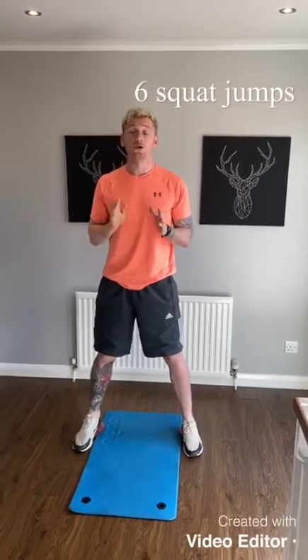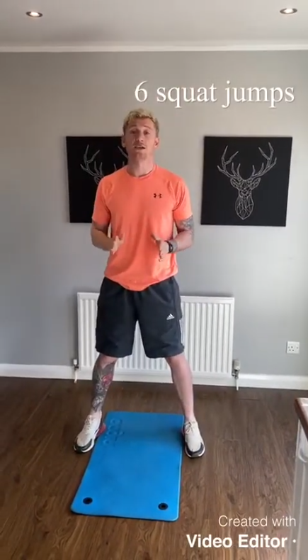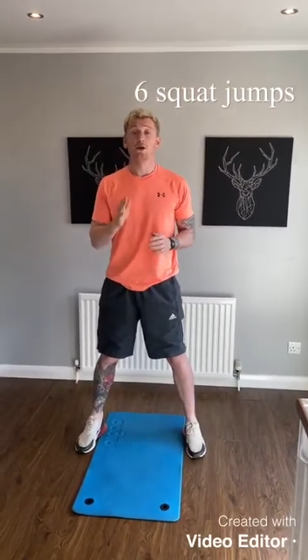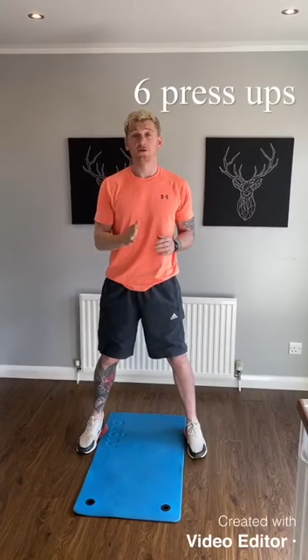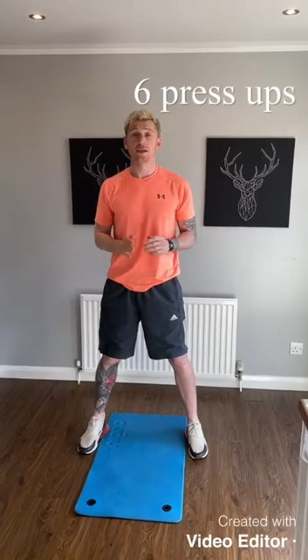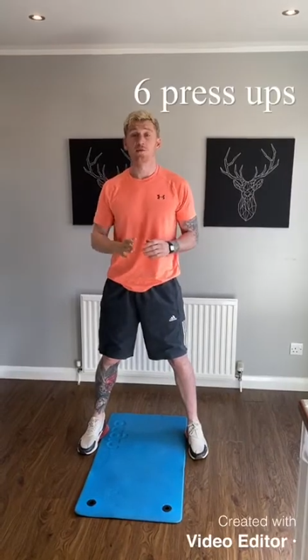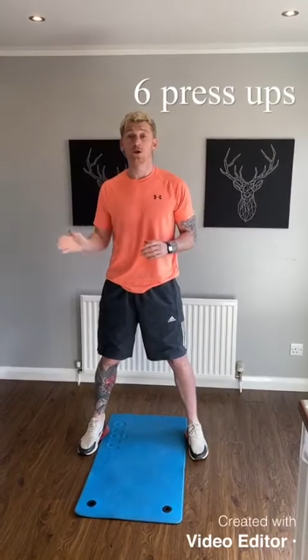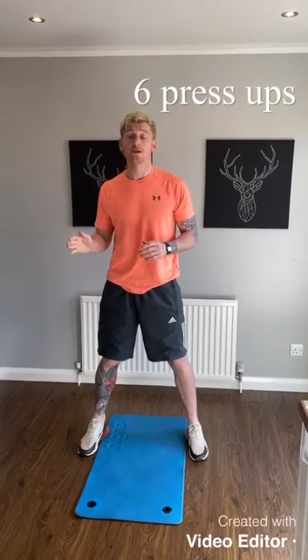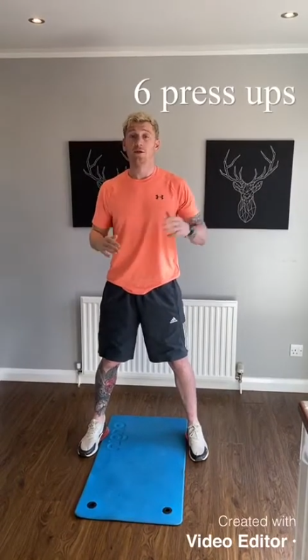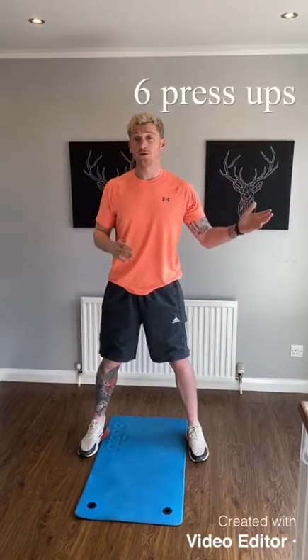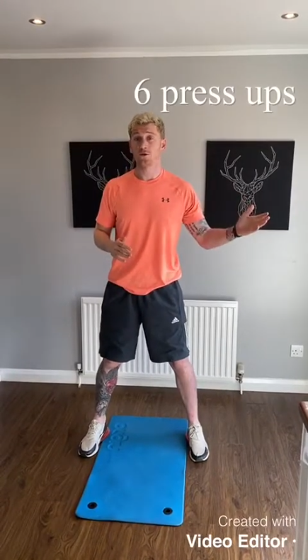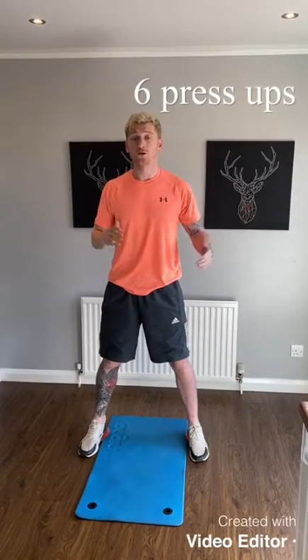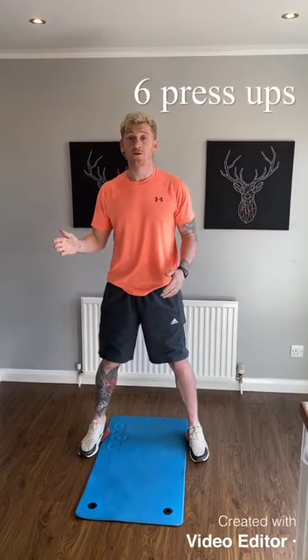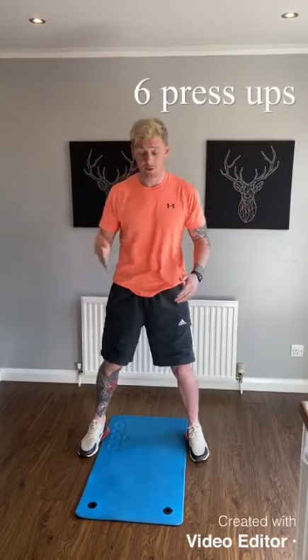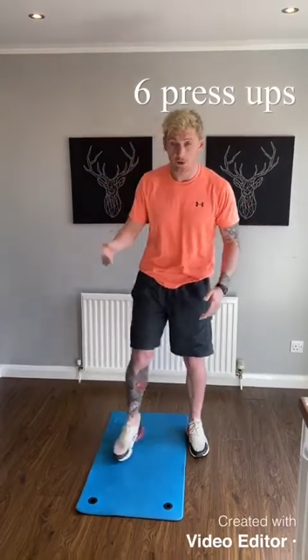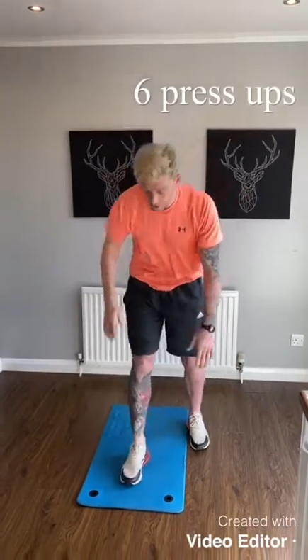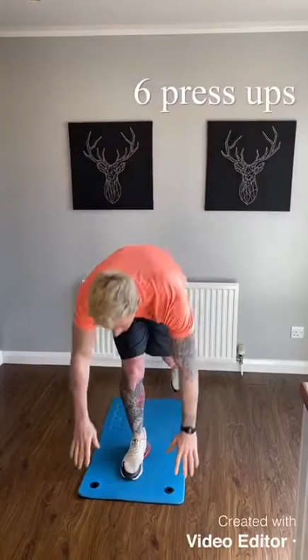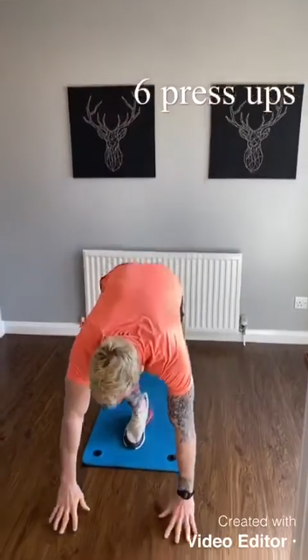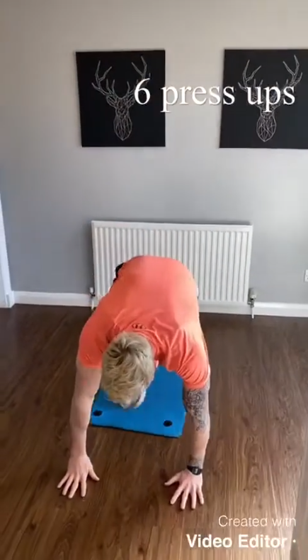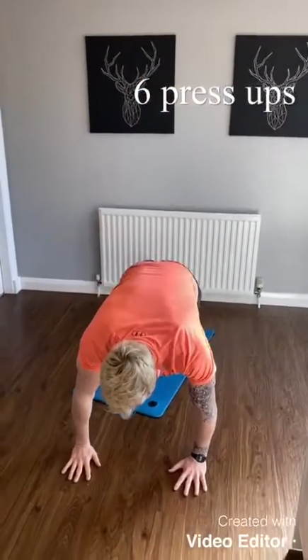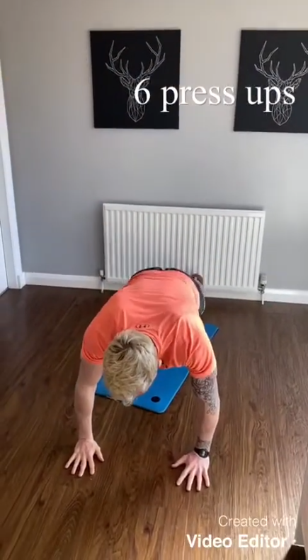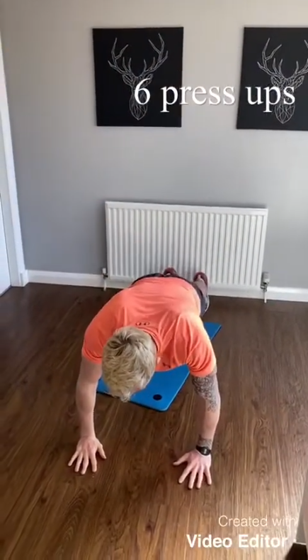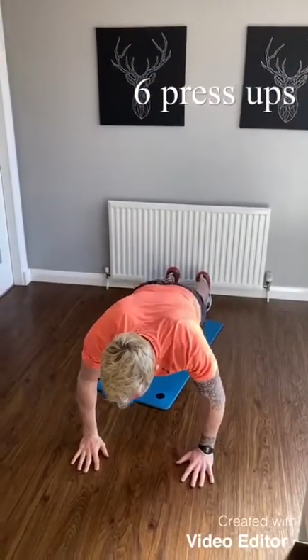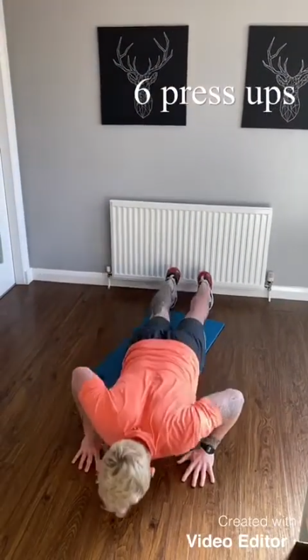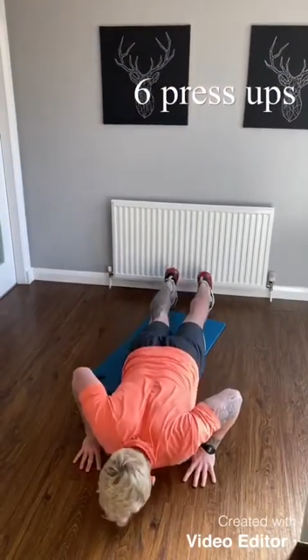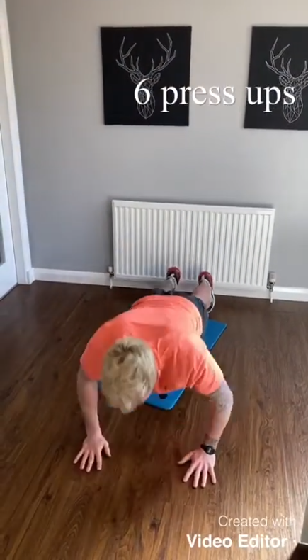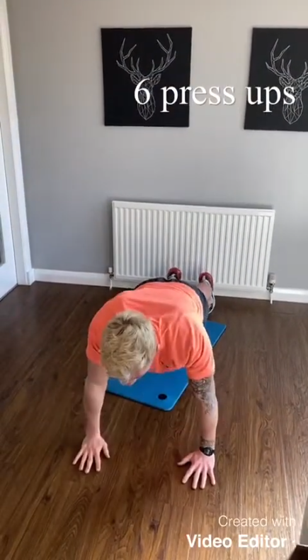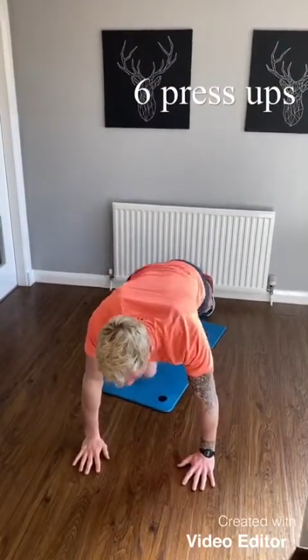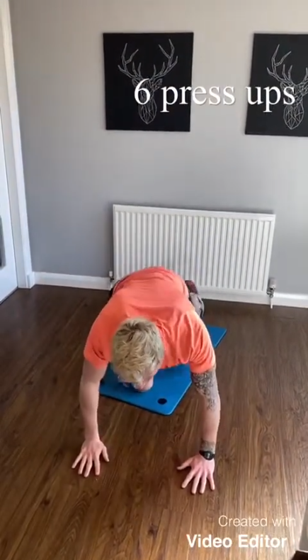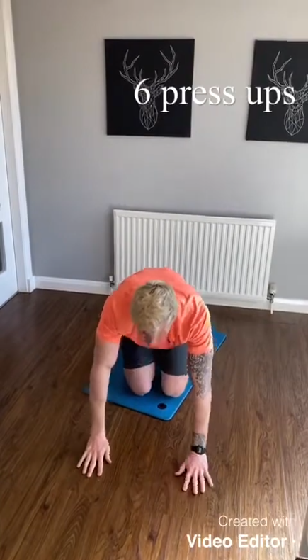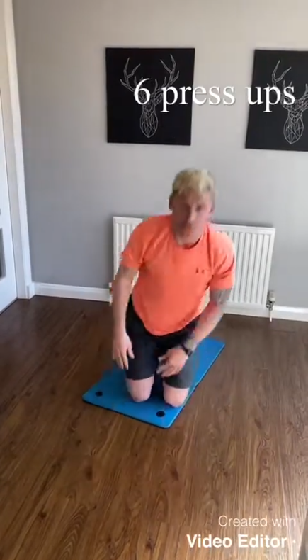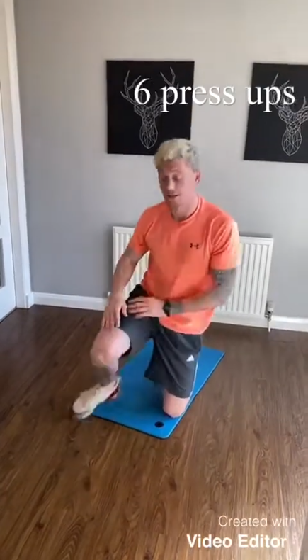You're going to do 6 squat jumps. Once you've done 6 of them, you're going to do press ups. Press ups we did in week 1 so it should be fairly simple, but I'll go through it again. Hands shoulder width apart, all the way down, all the way up — that's 1 rep. You're going to do 6 of them.